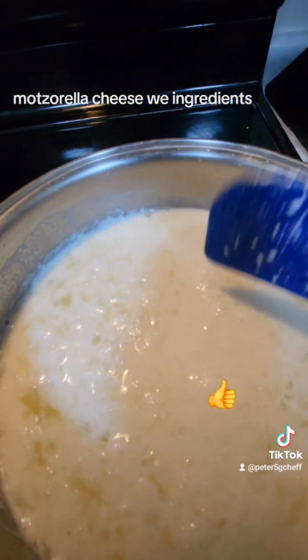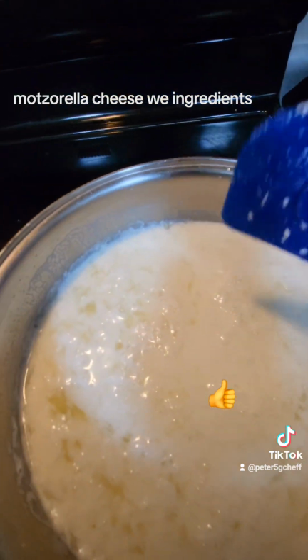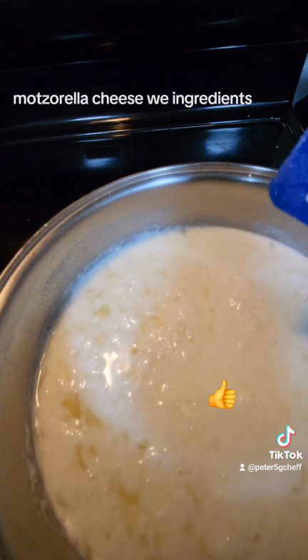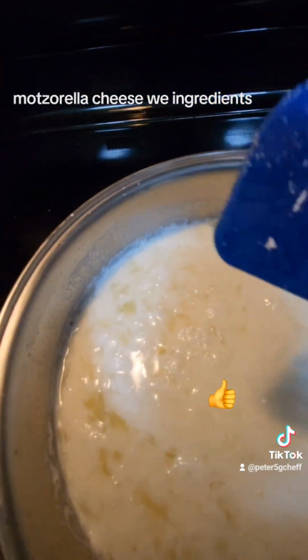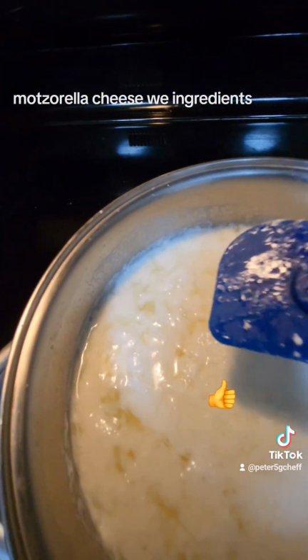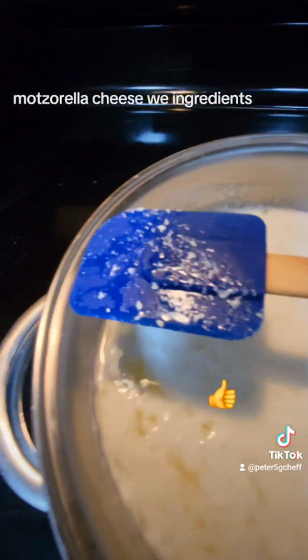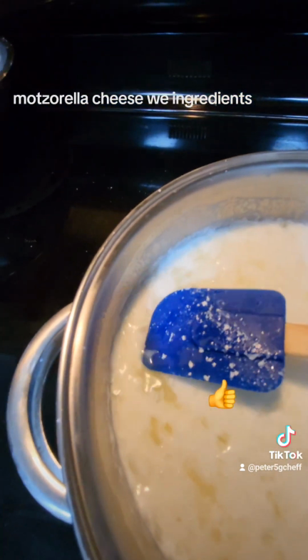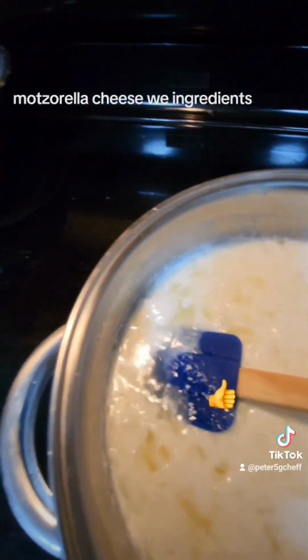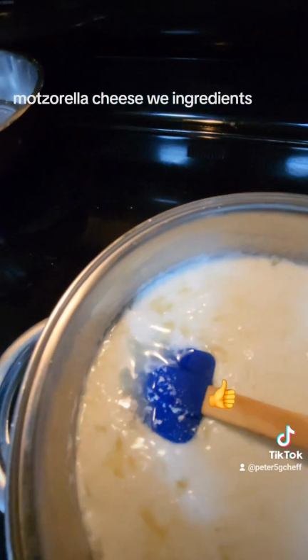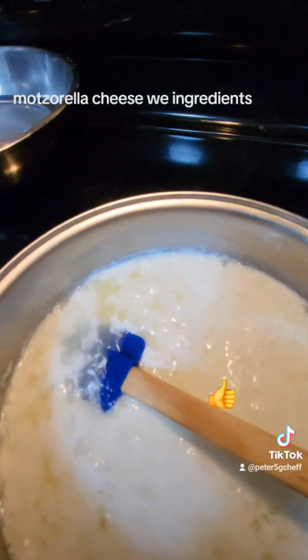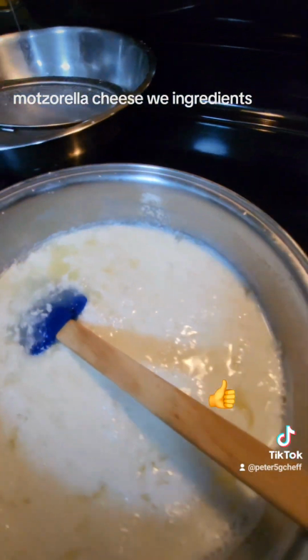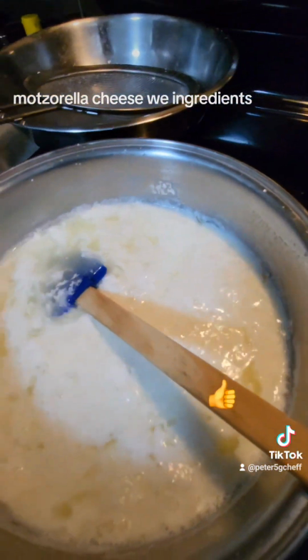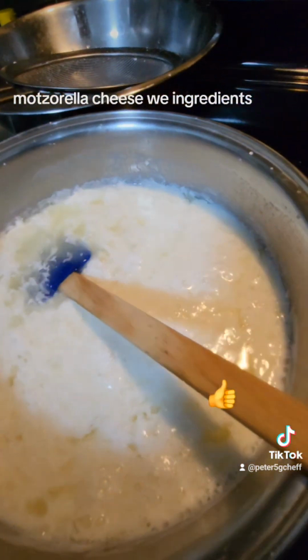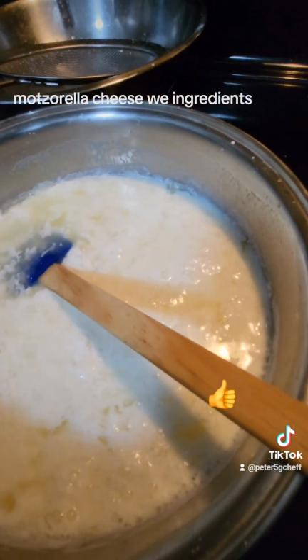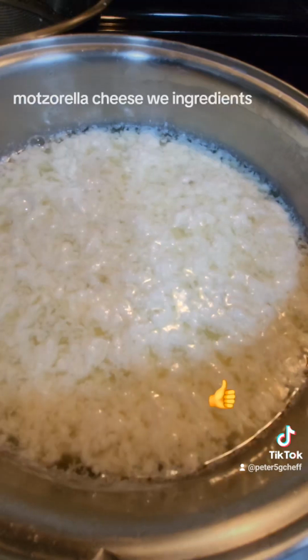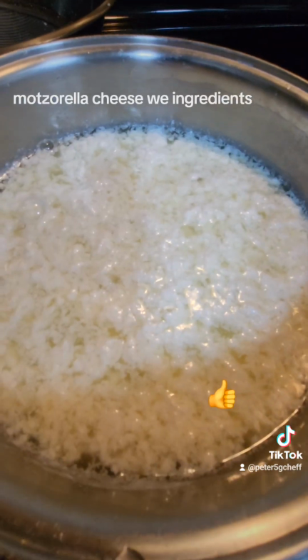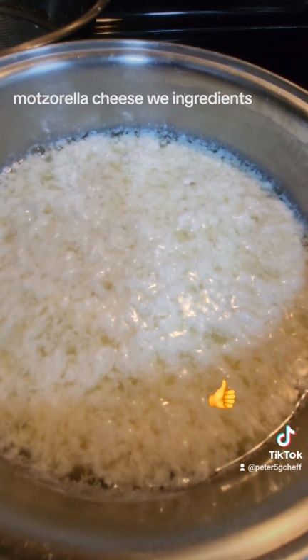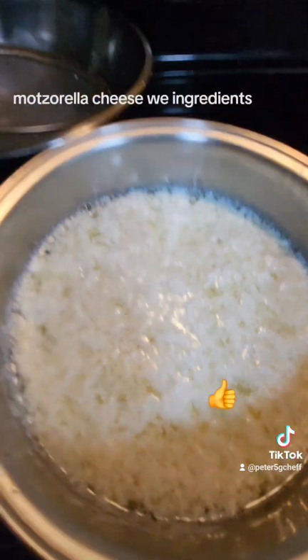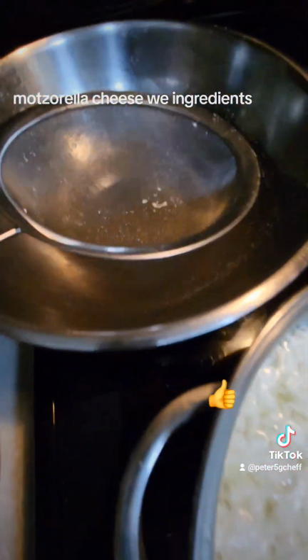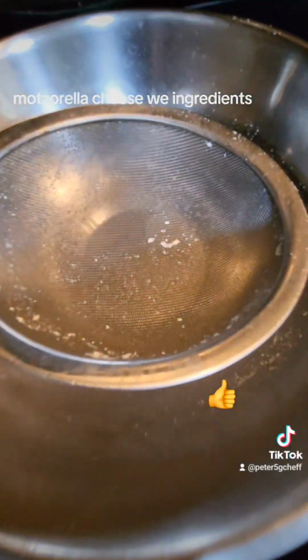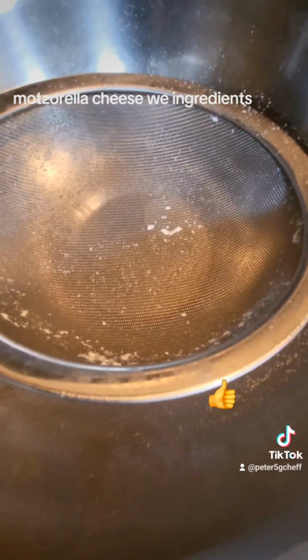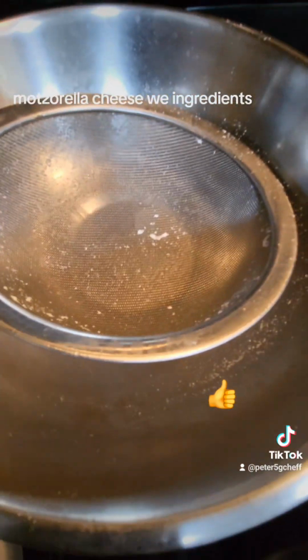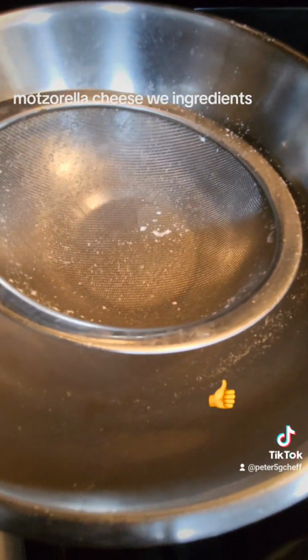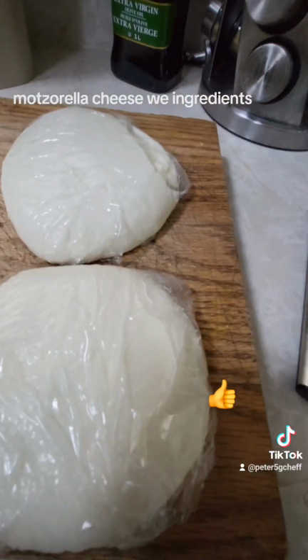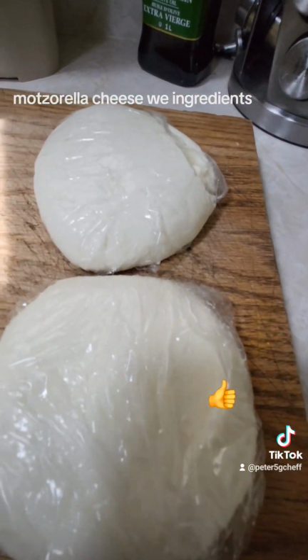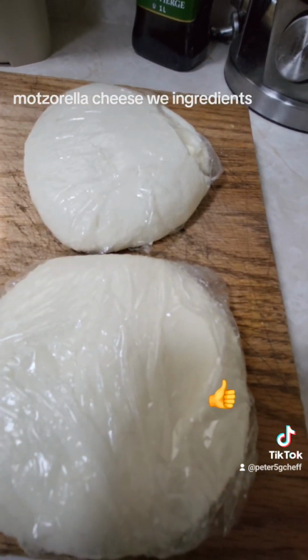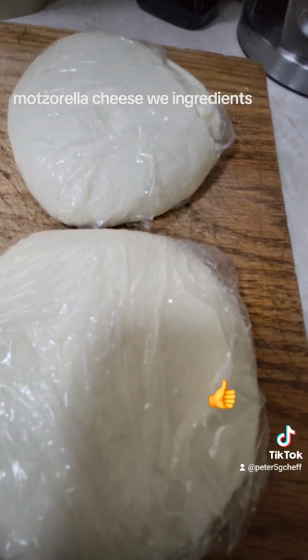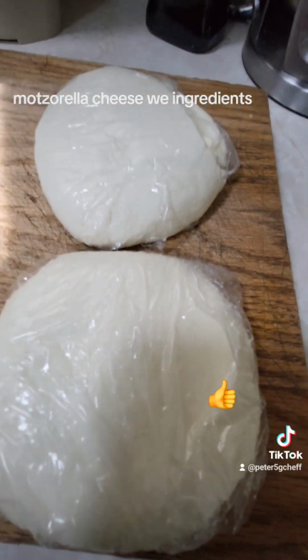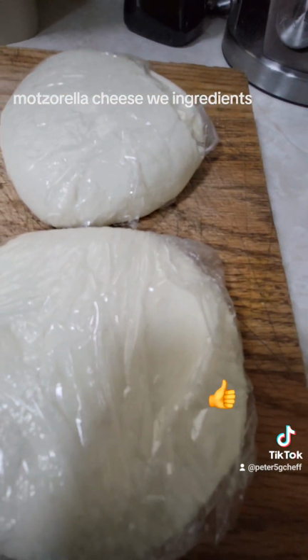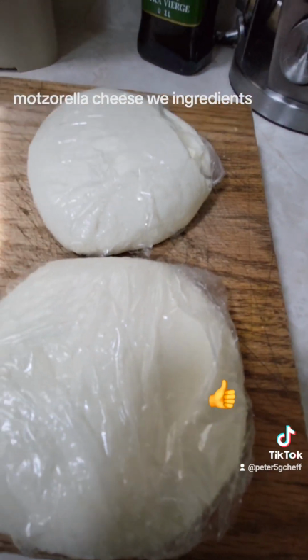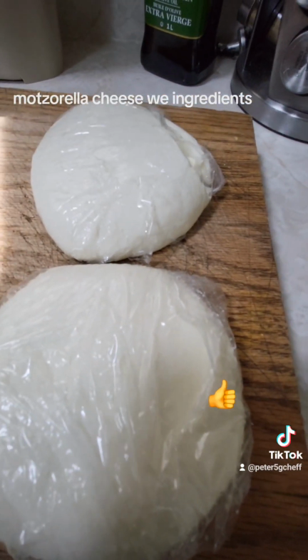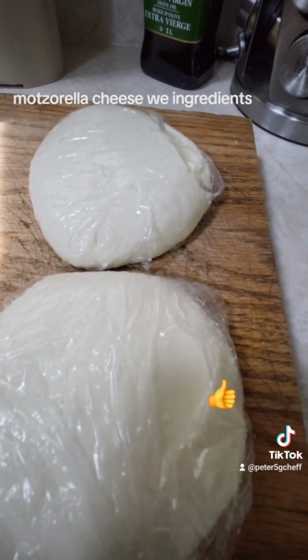Wait for 3 to 4 minutes and get it off the heat. Cheese is ready — we're going to put it in the sifter right there. Ladies and gentlemen, here we have two mozzarellas ready for pizza.